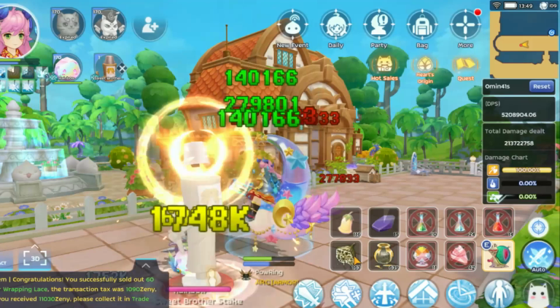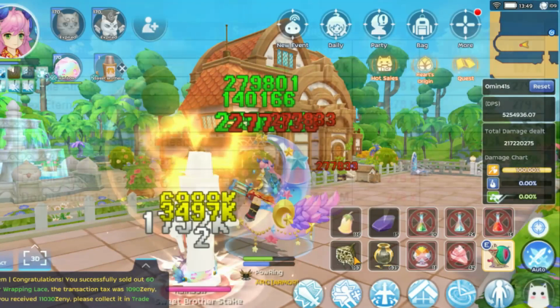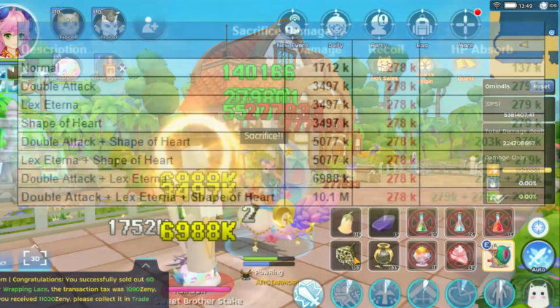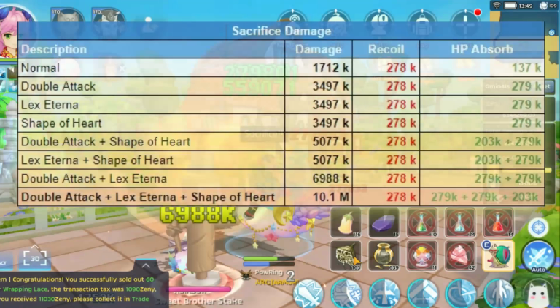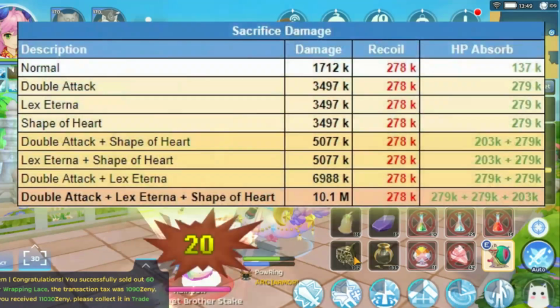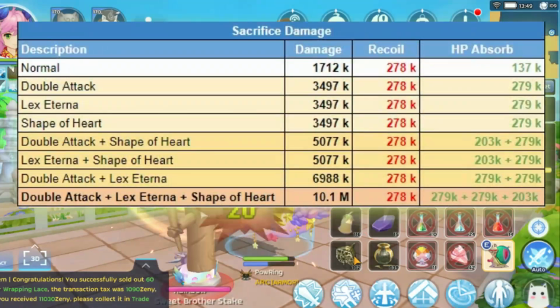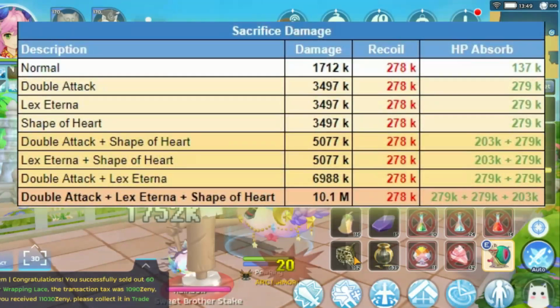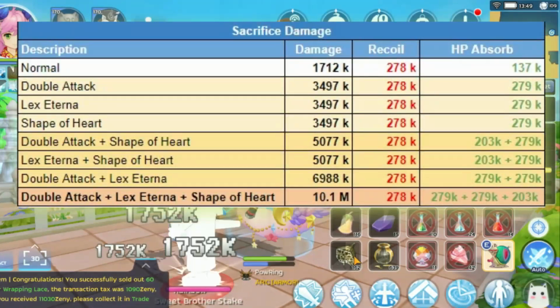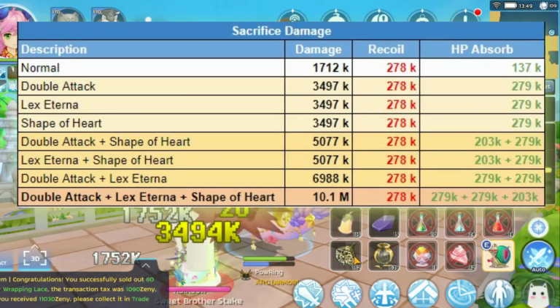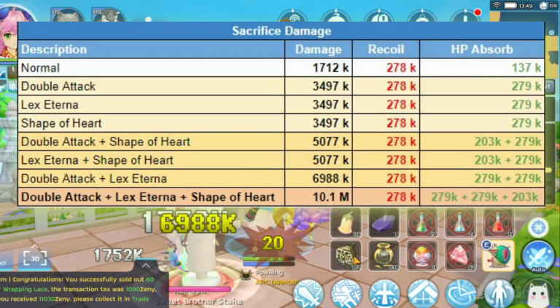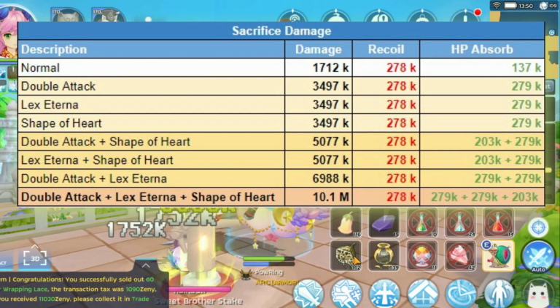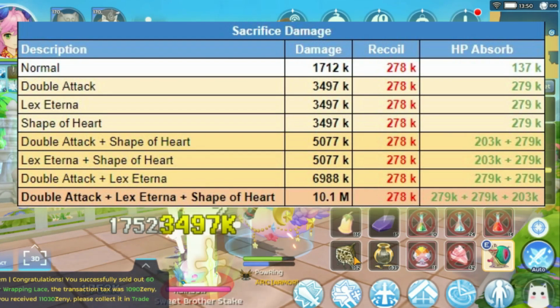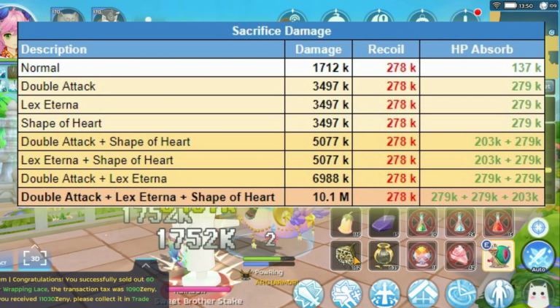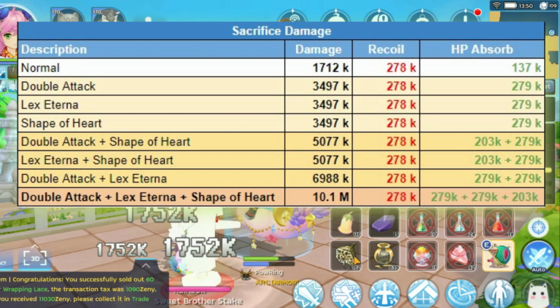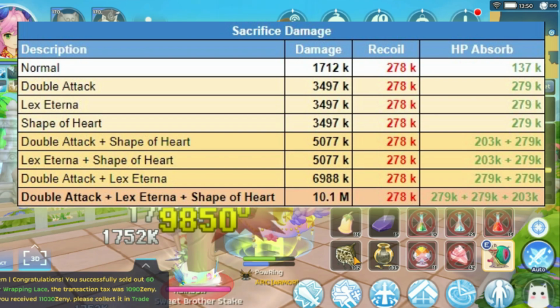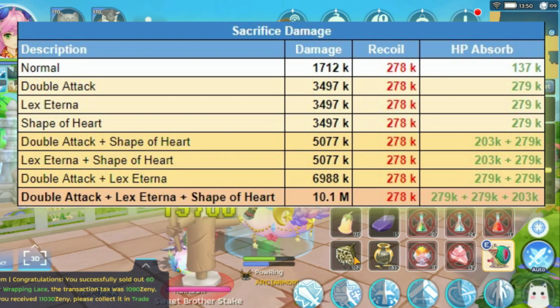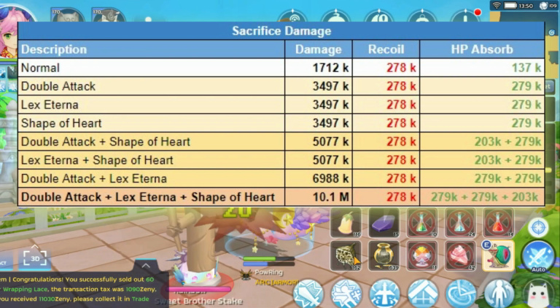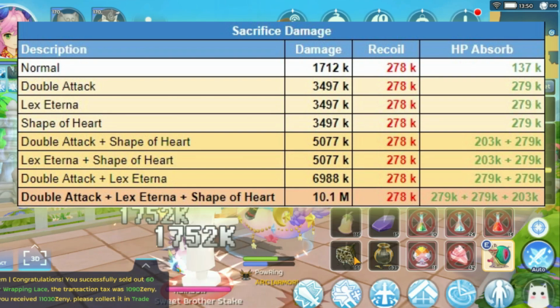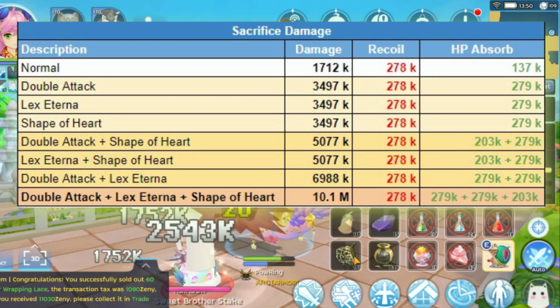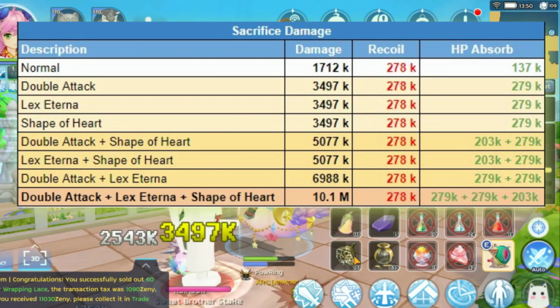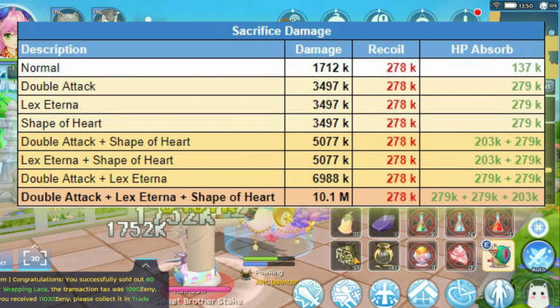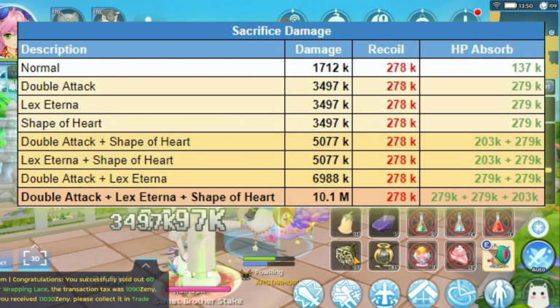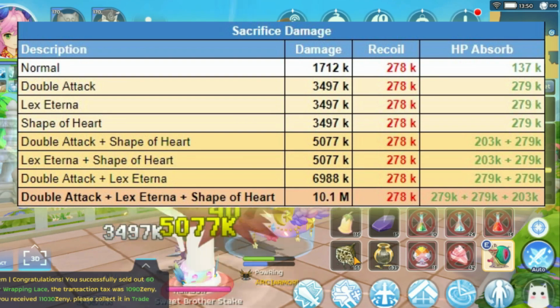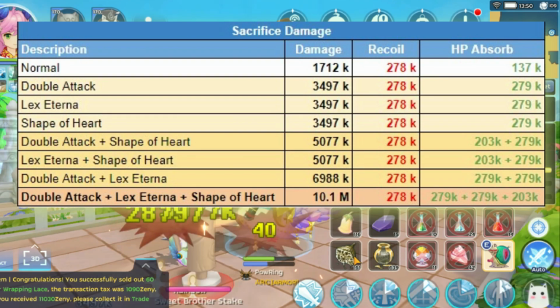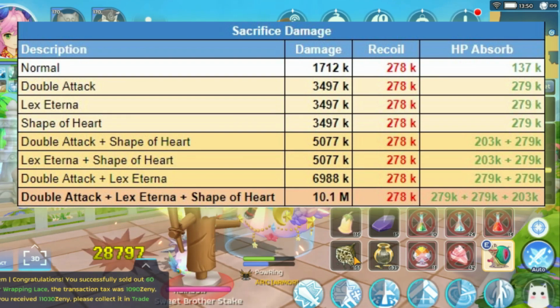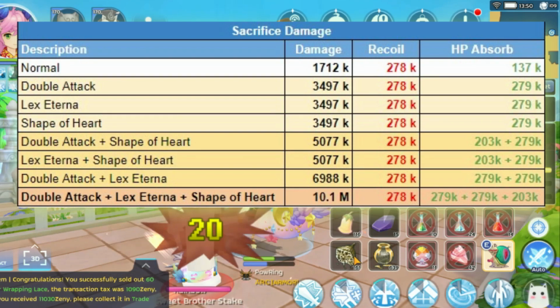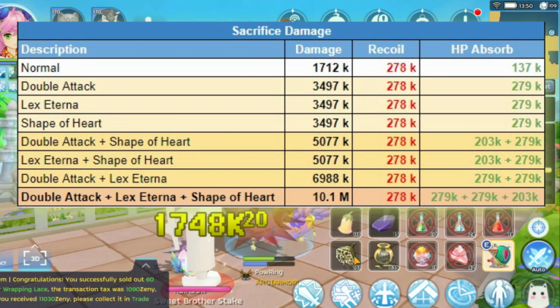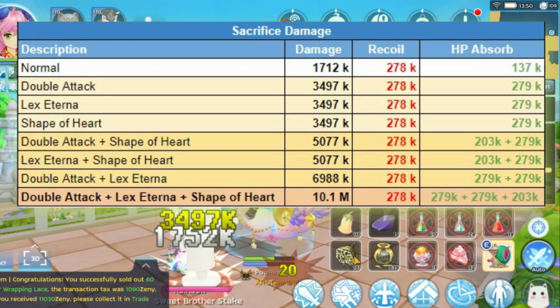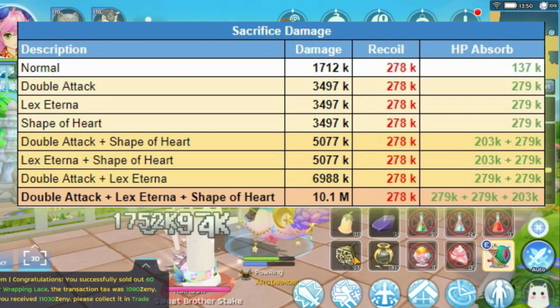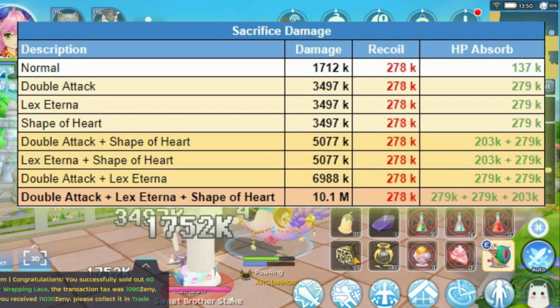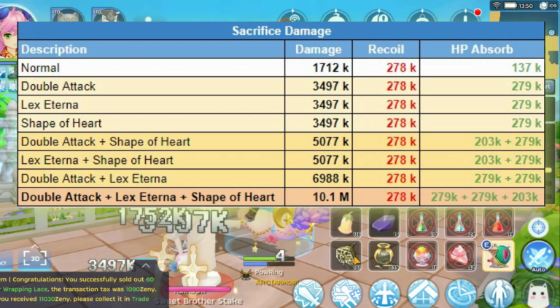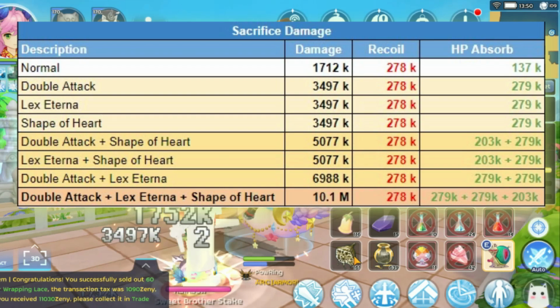To recap the Sacrifice Damage Table, it would be more appropriate if it was like this. There are several types of damage output depending on the item combination when it is triggered.